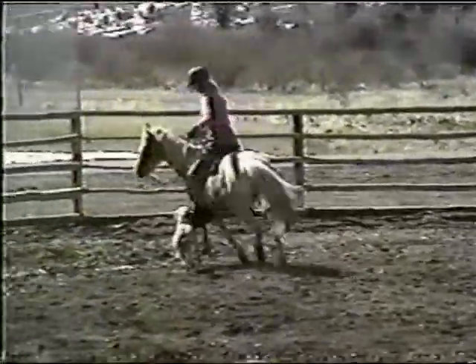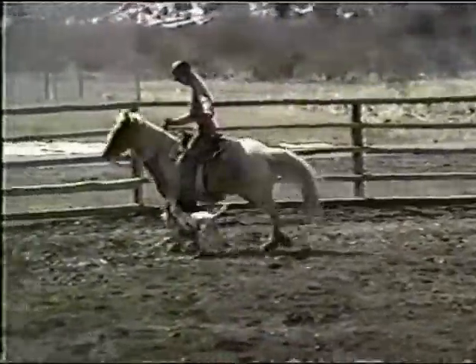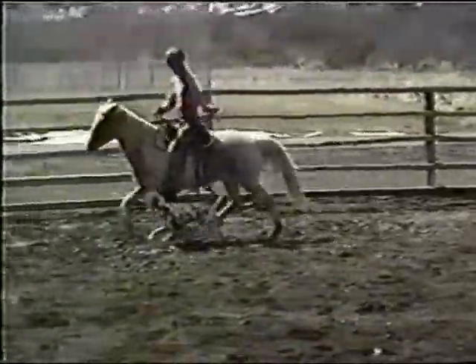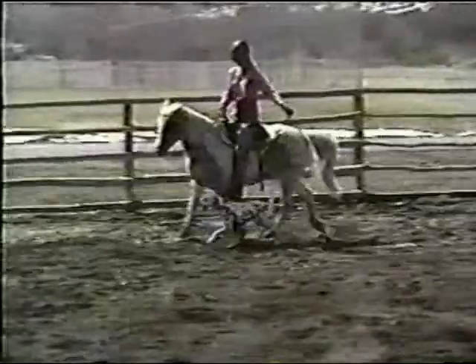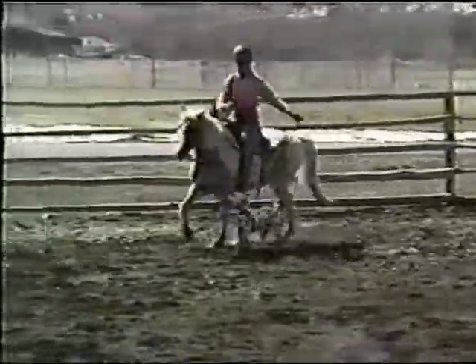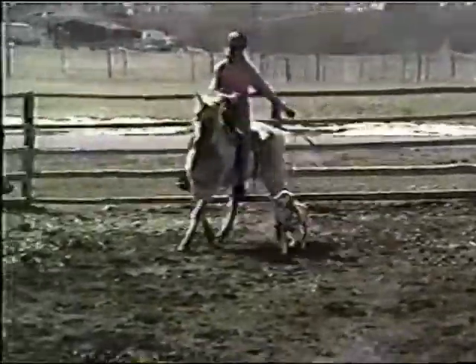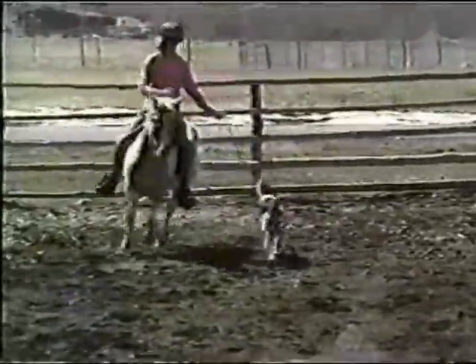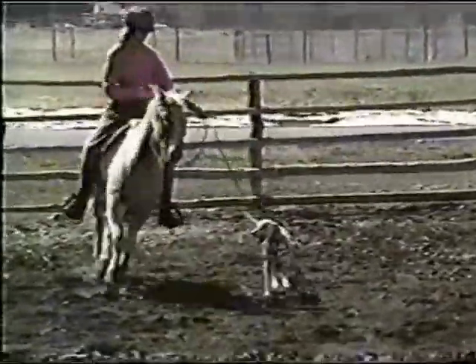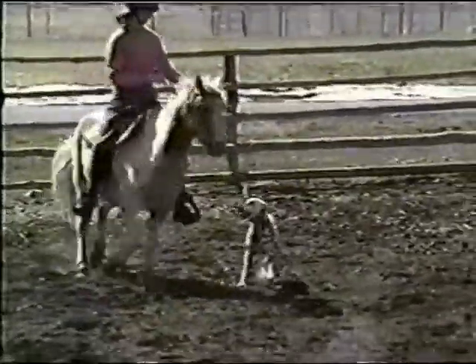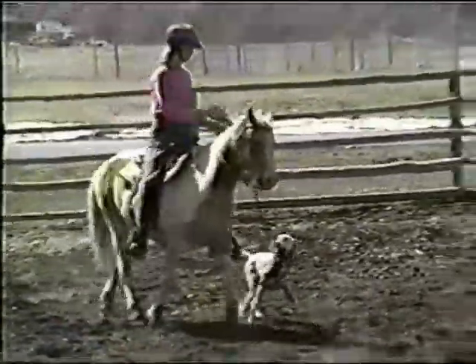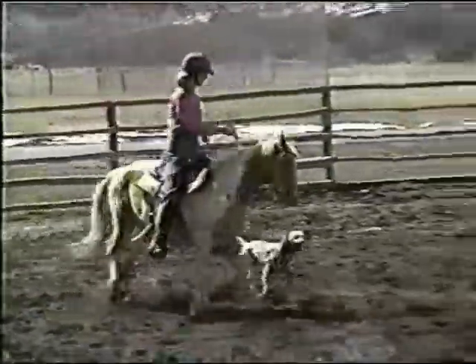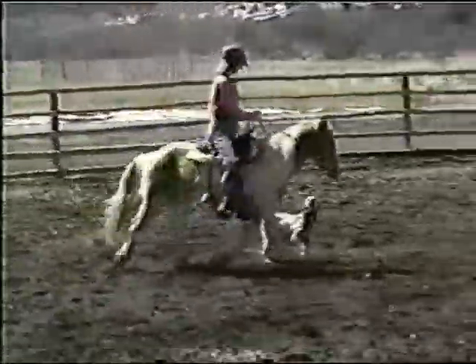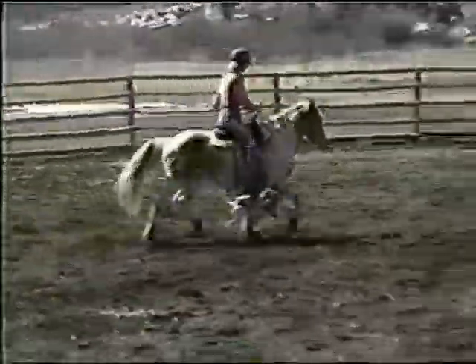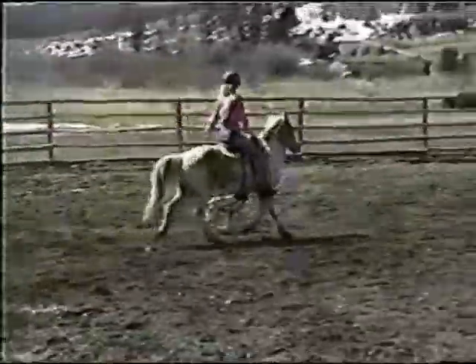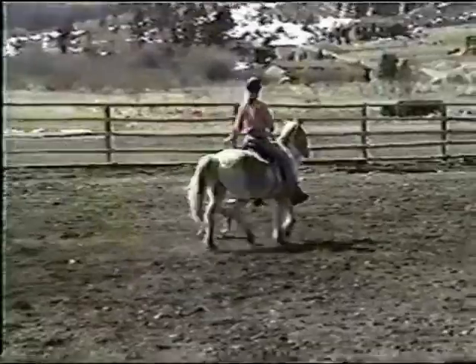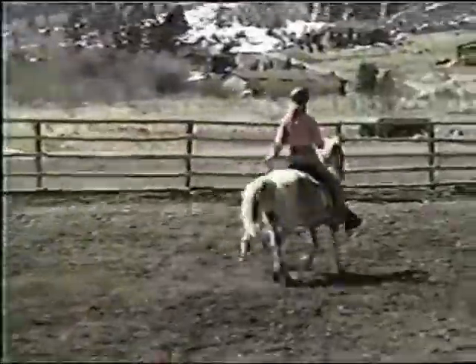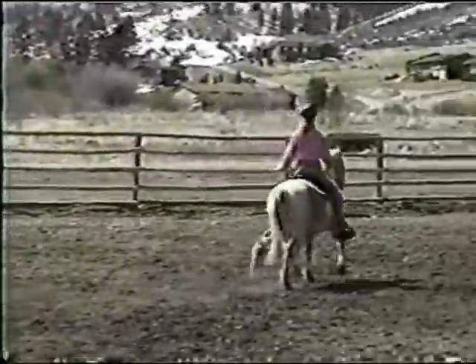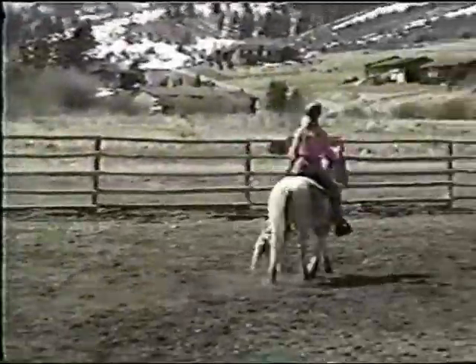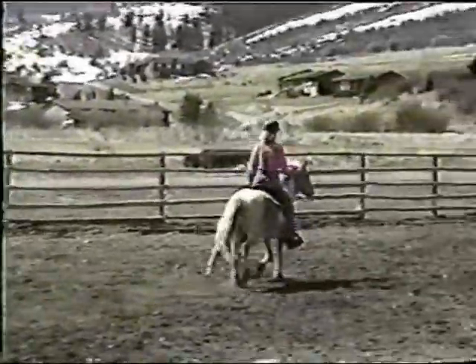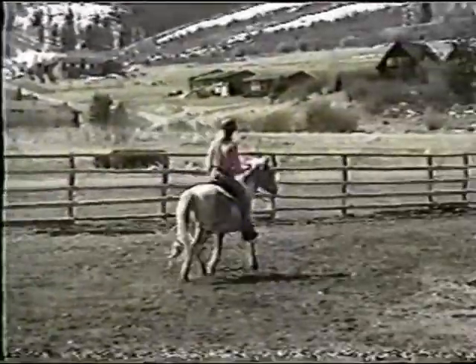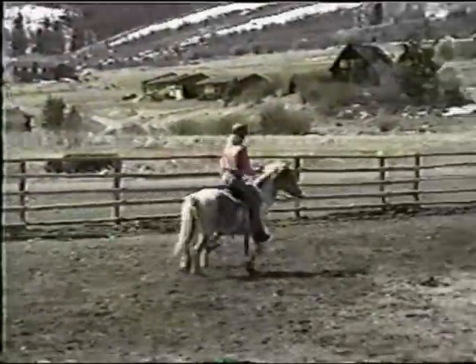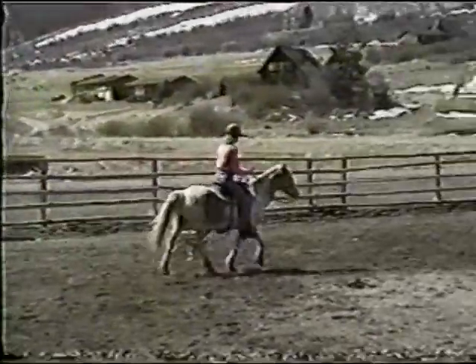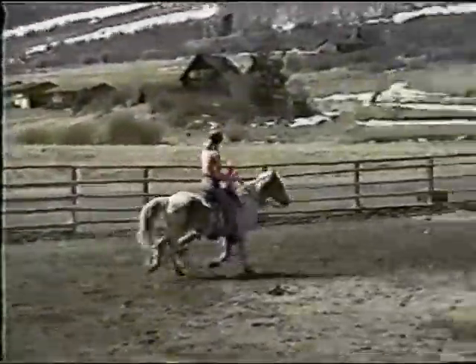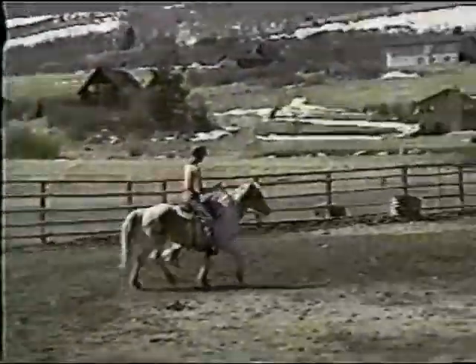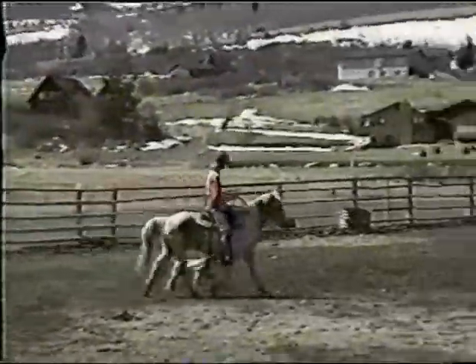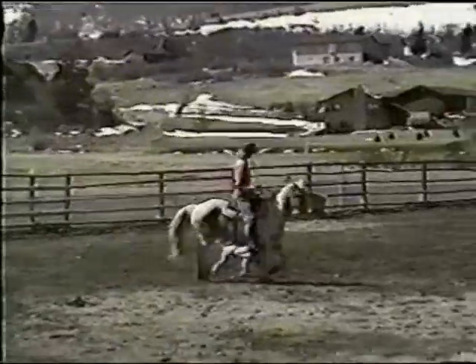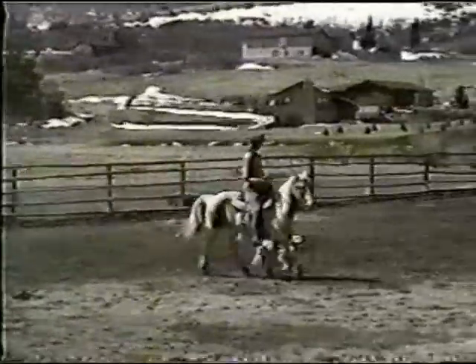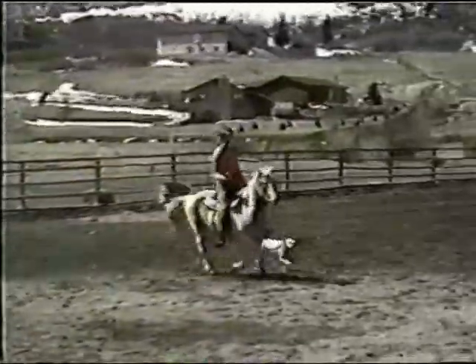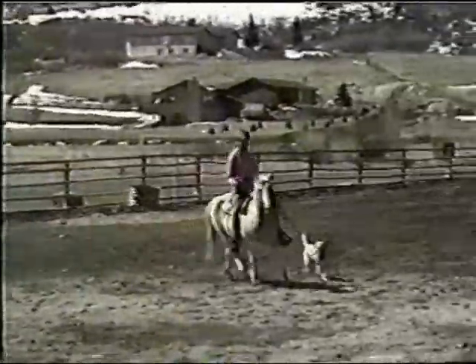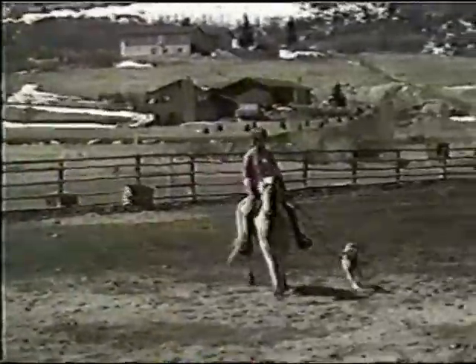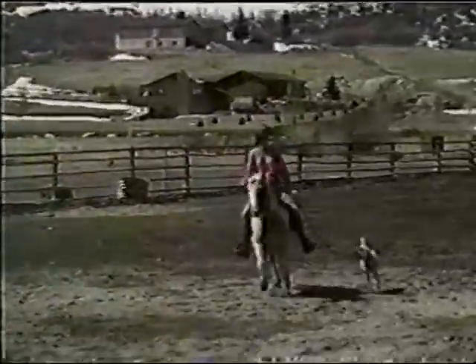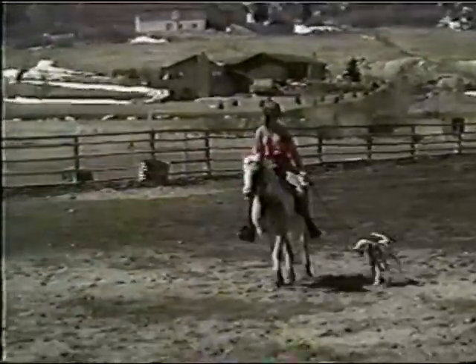Here I've started Willie in figure eights so that he gets used to the movement of the horse. This forces the dog to watch where the horse is going and hopefully to be smart enough not to be stepped on.